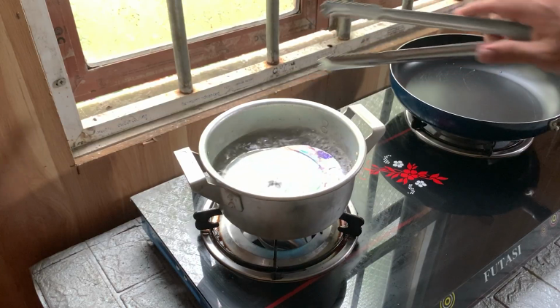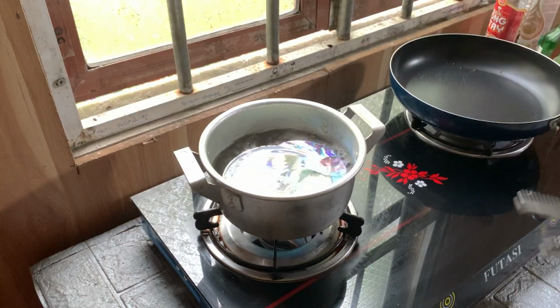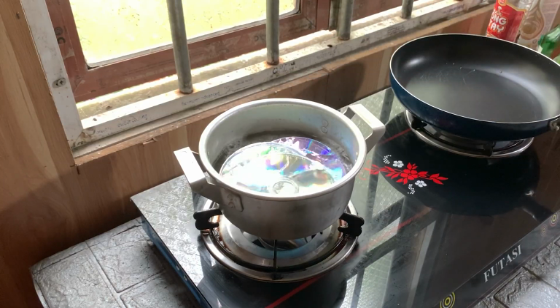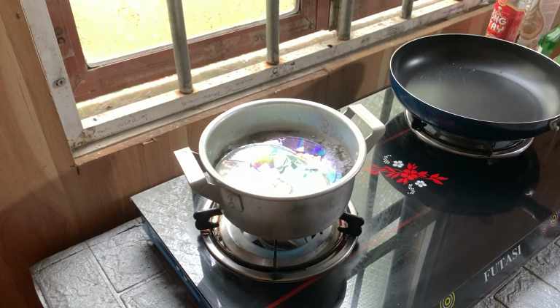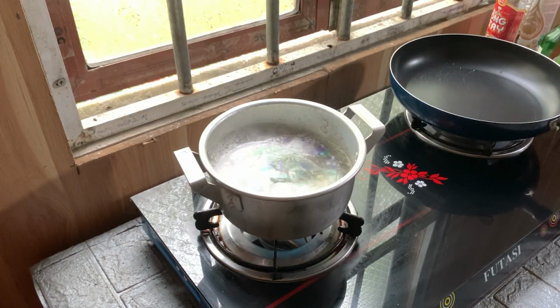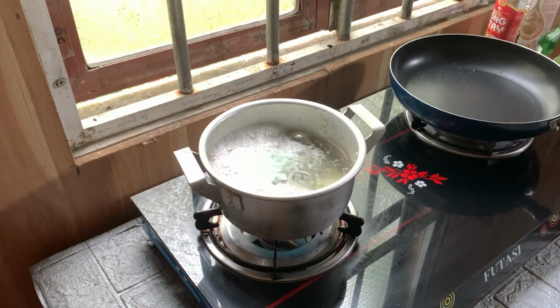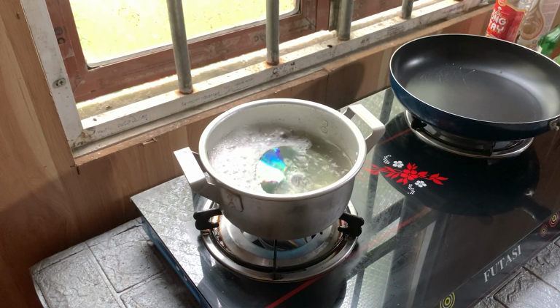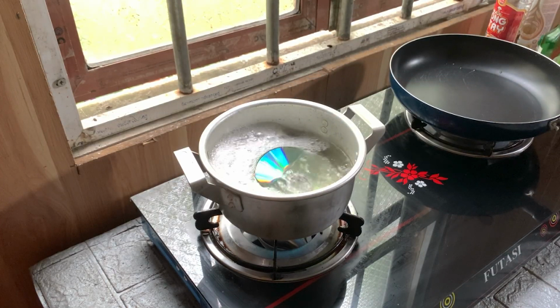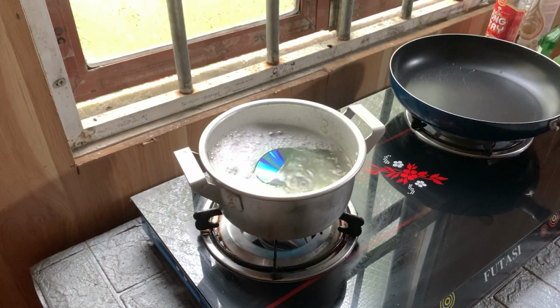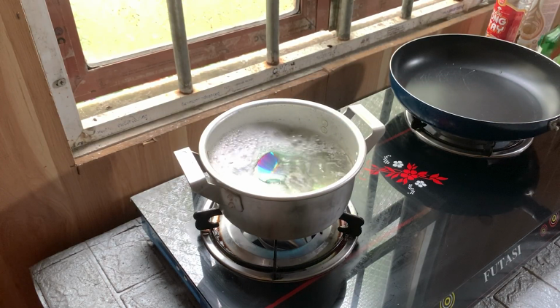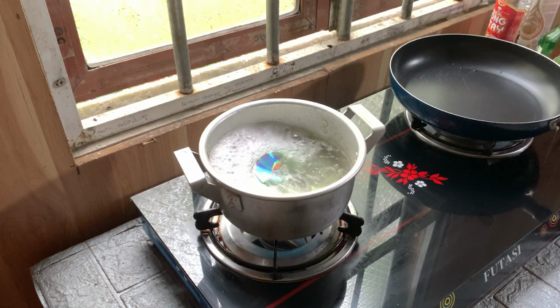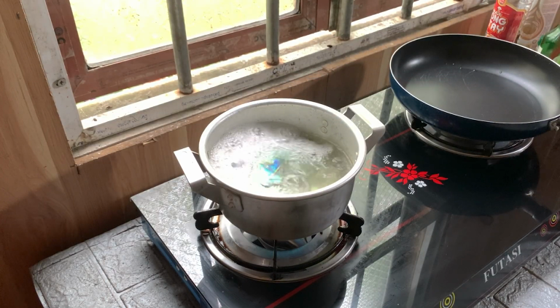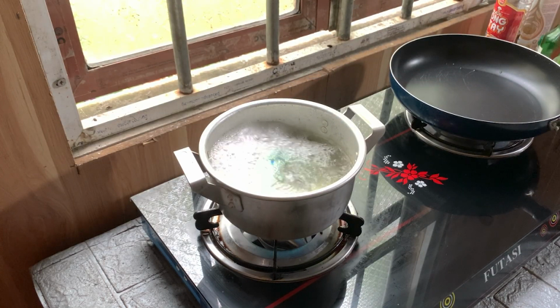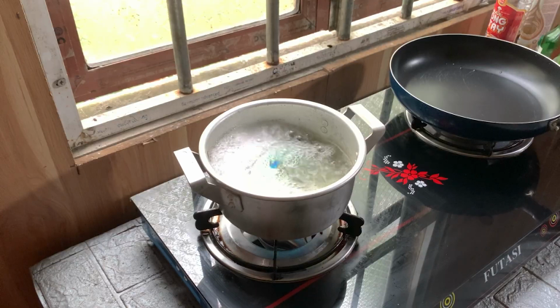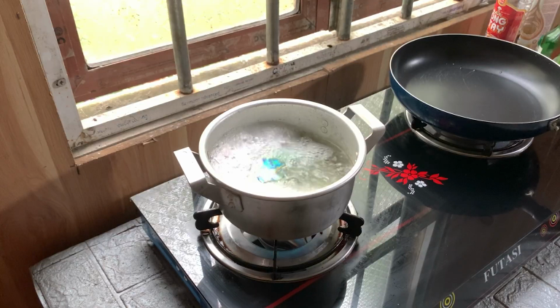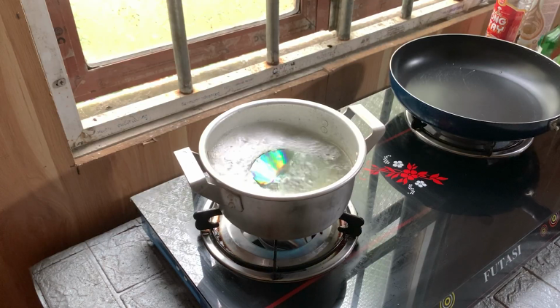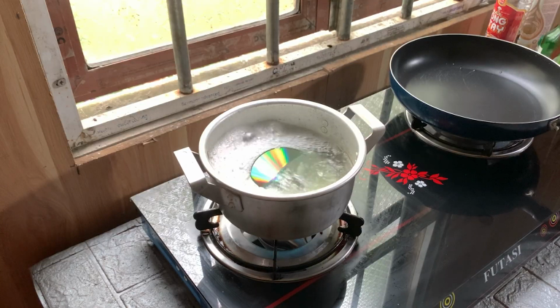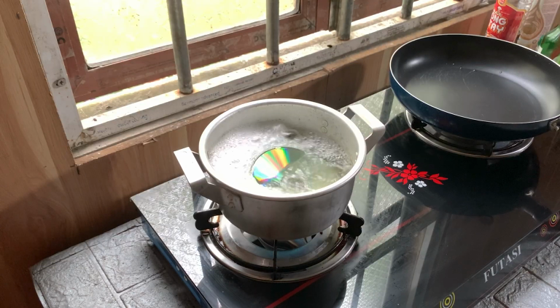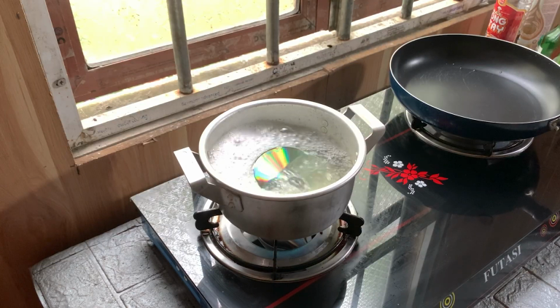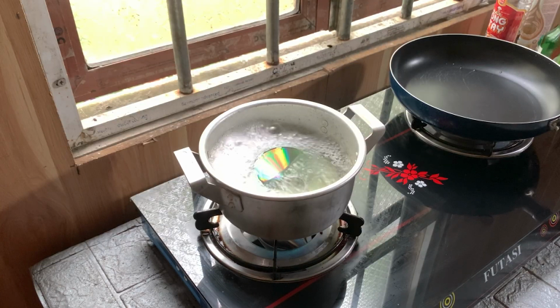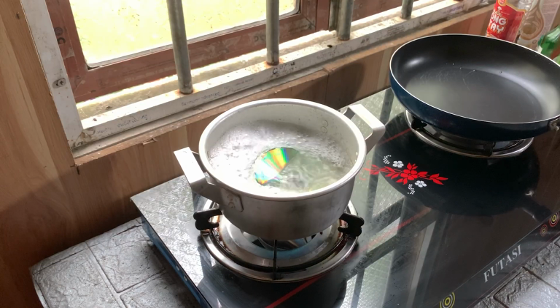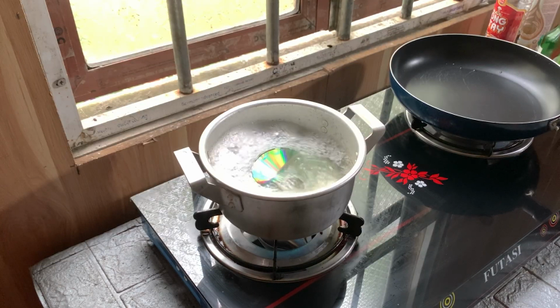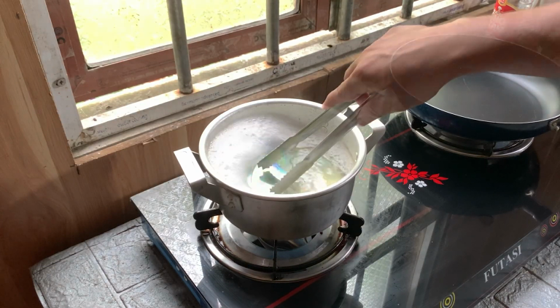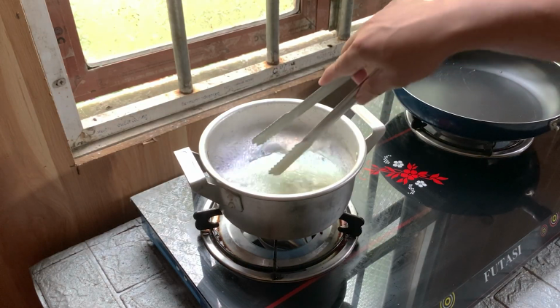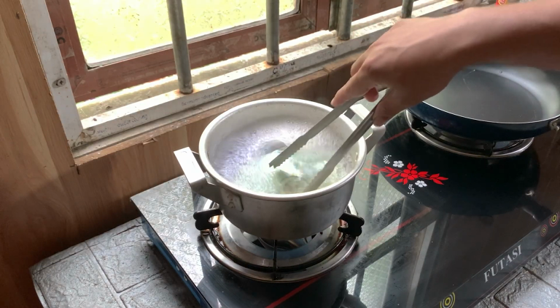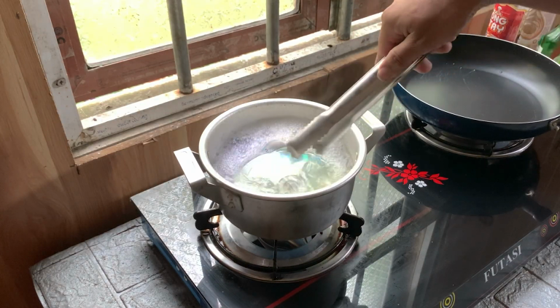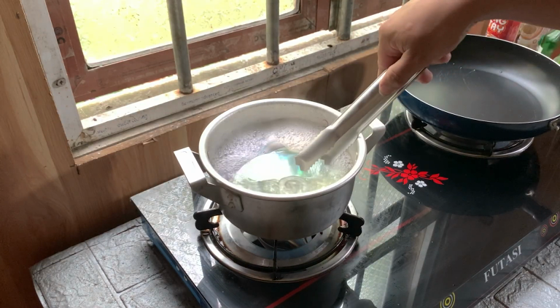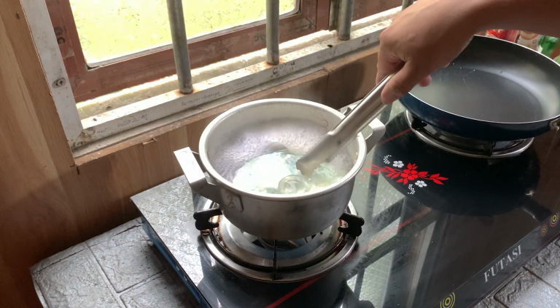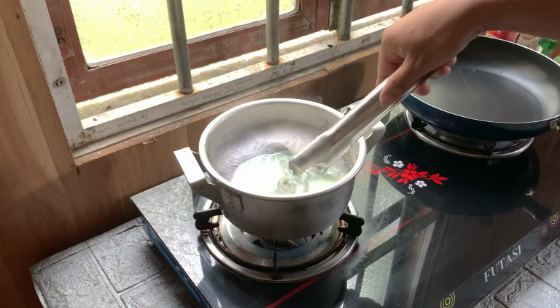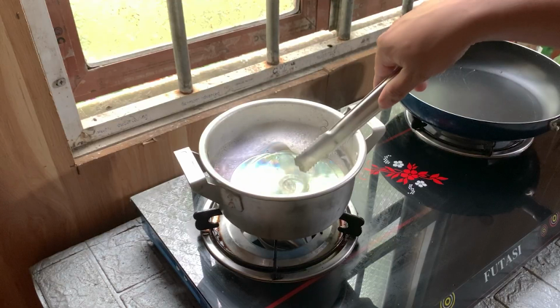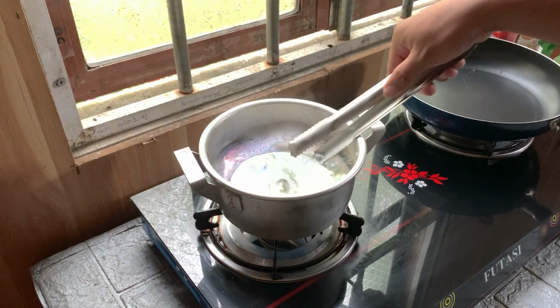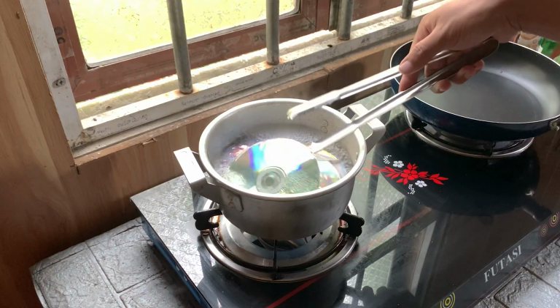Safety reminder: always be careful with heat and chemicals. Never melt plastic in a closed space. And always wear gloves and a mask. Safety first, creativity second.